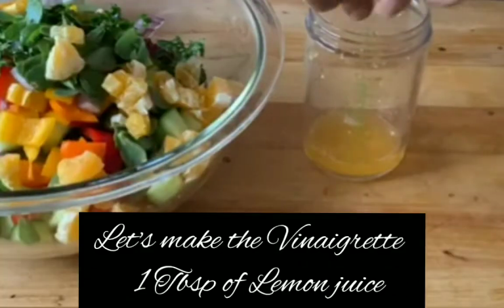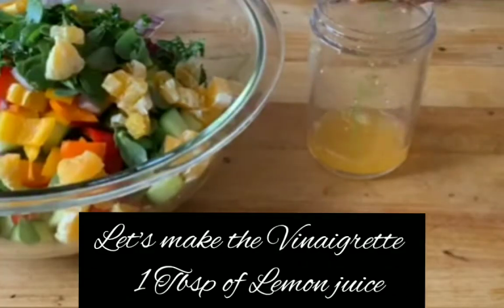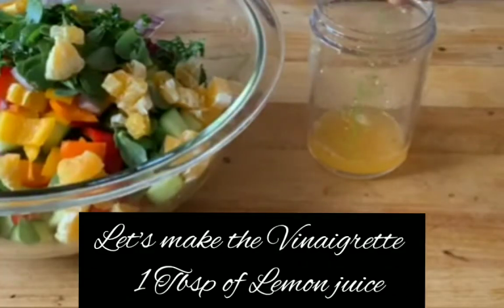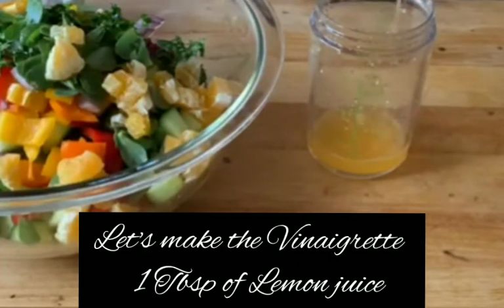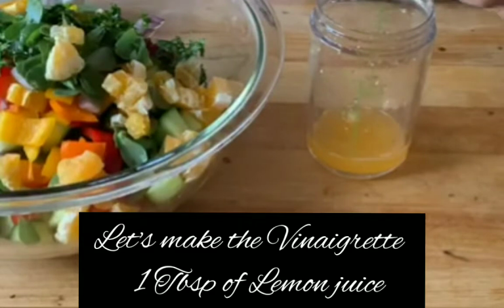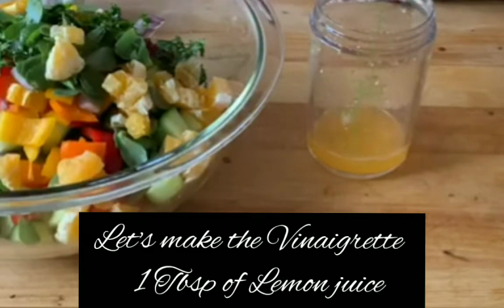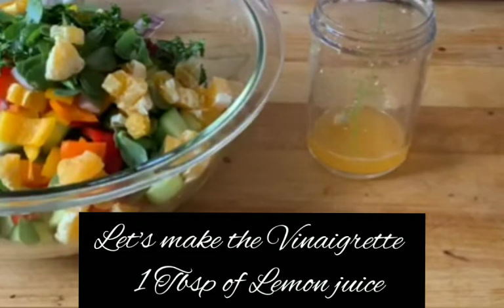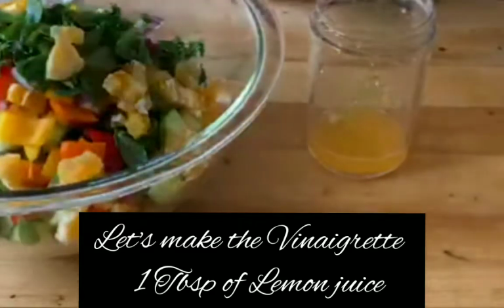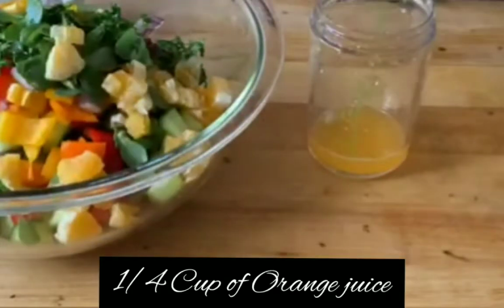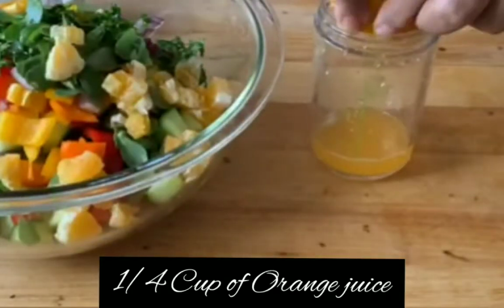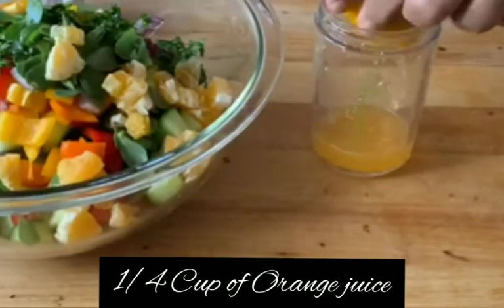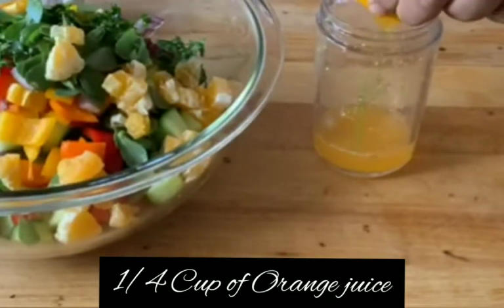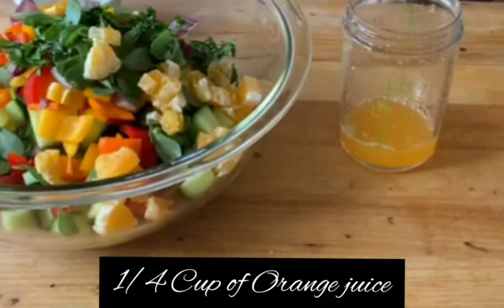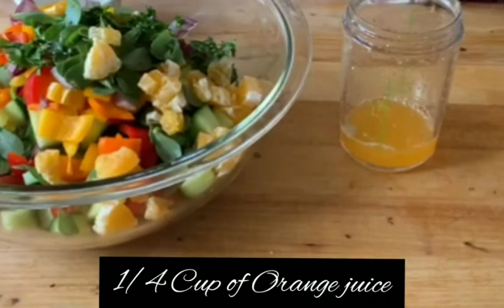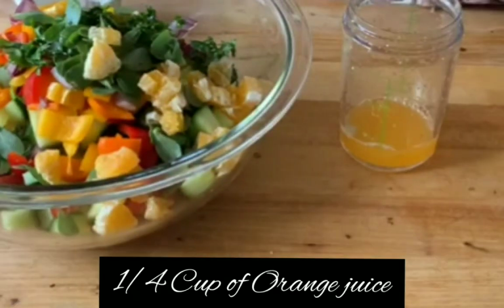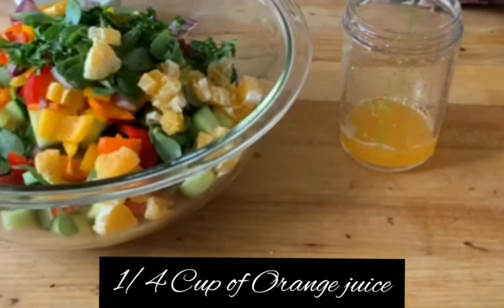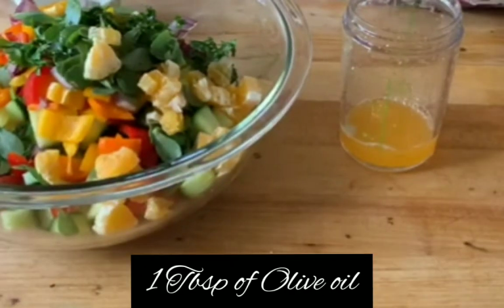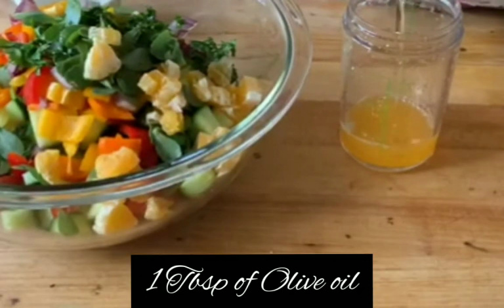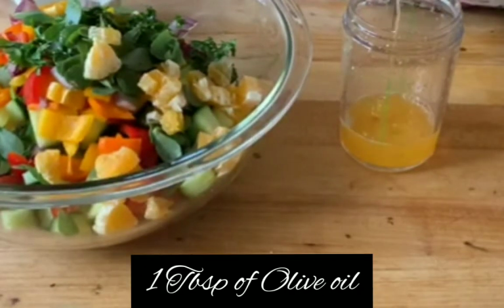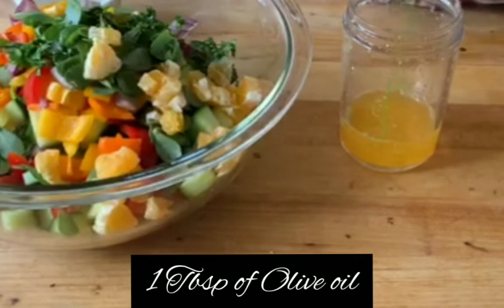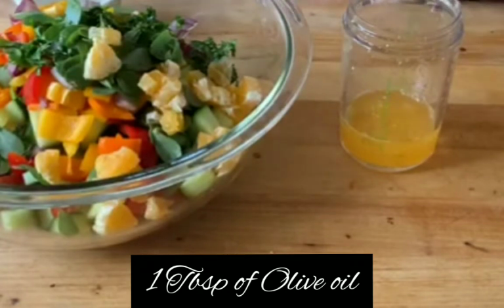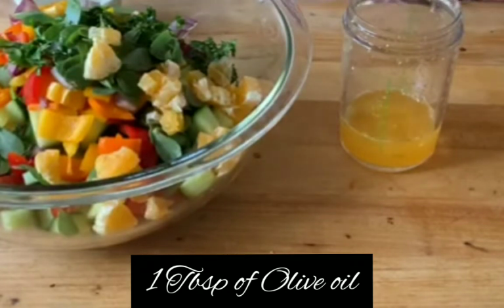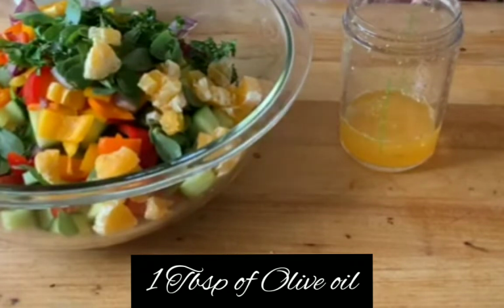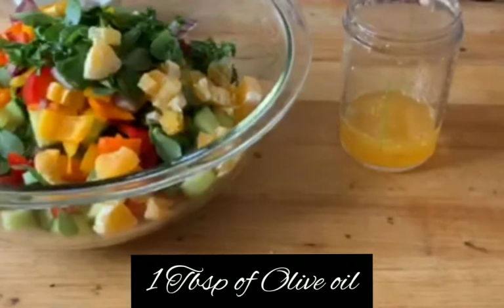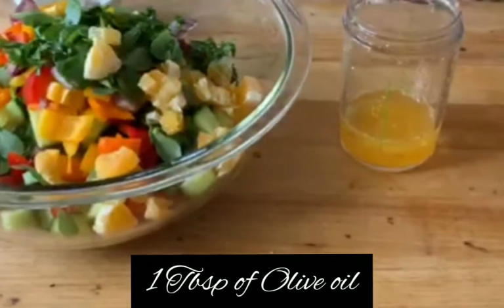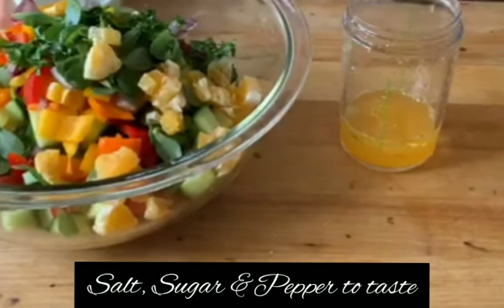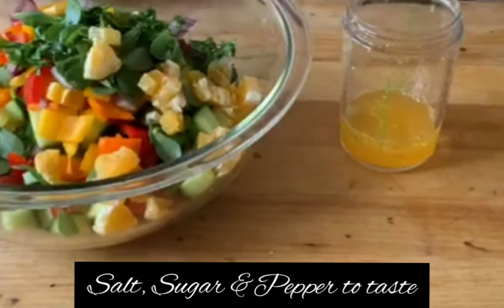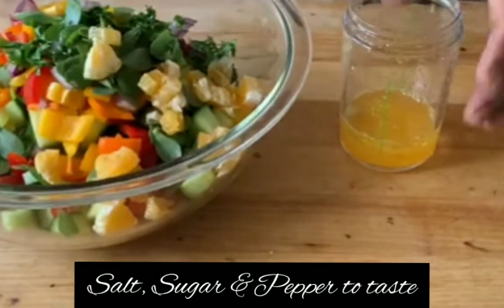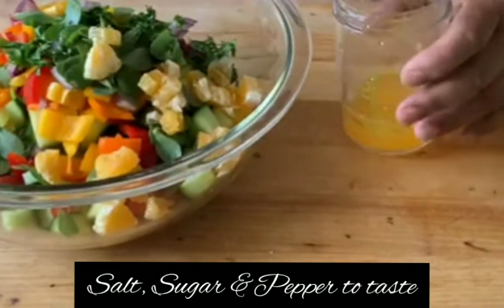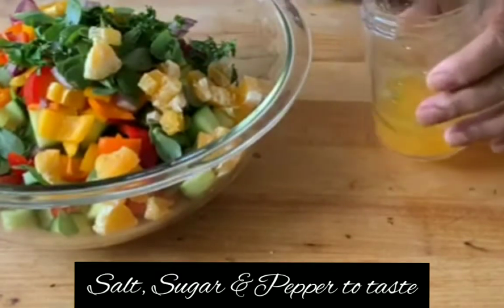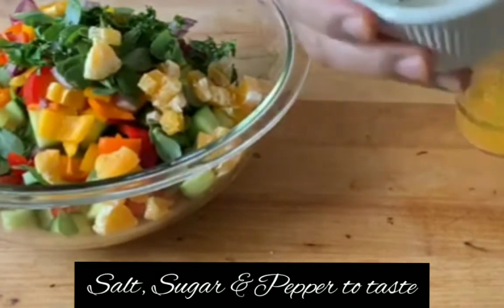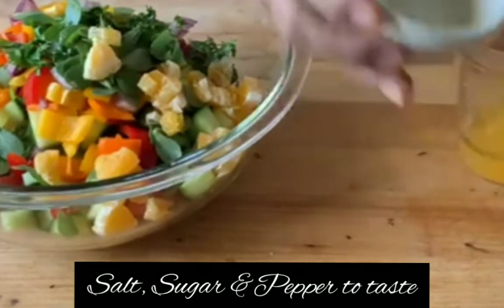For the vinaigrette, we will need one tablespoon of lemon juice, one fourth cup of orange juice, one tablespoon of olive oil, and we add some salt, sugar, and pepper to taste. Sugar is optional.